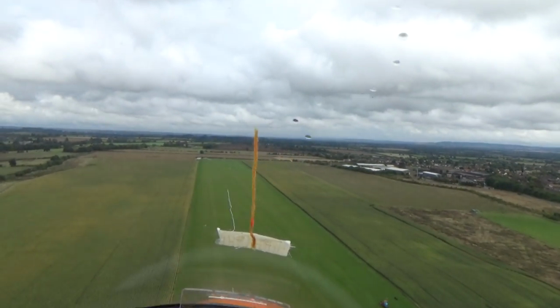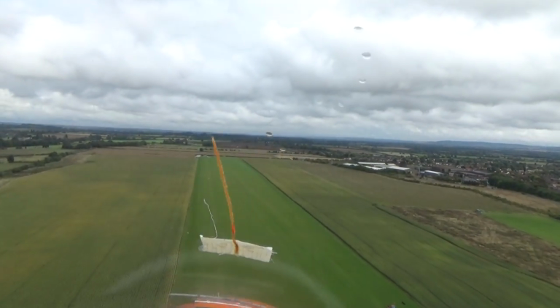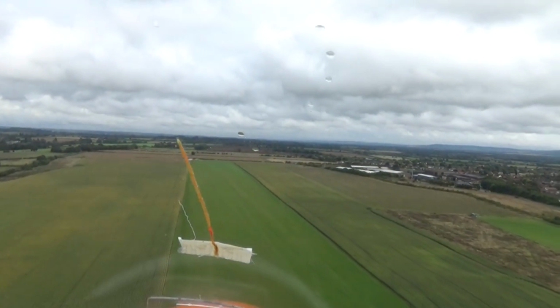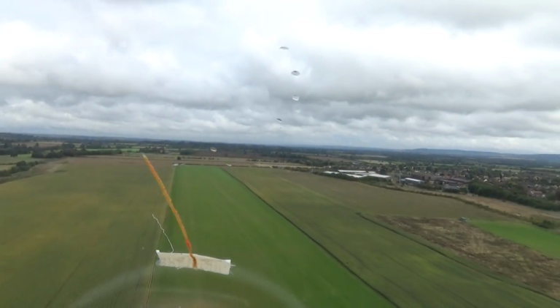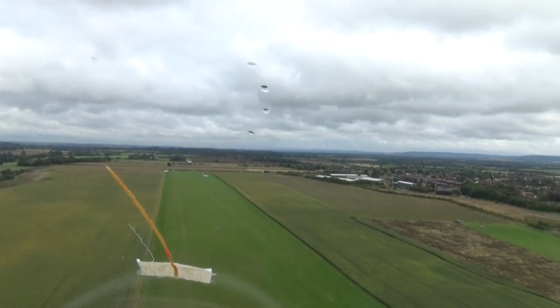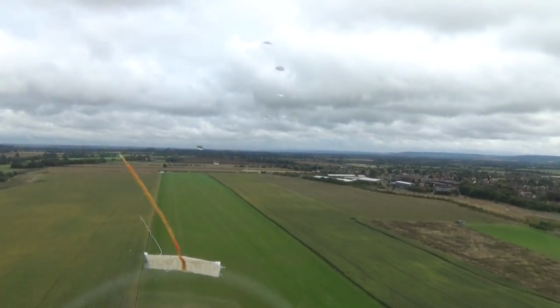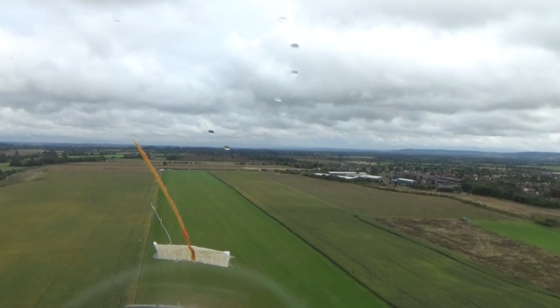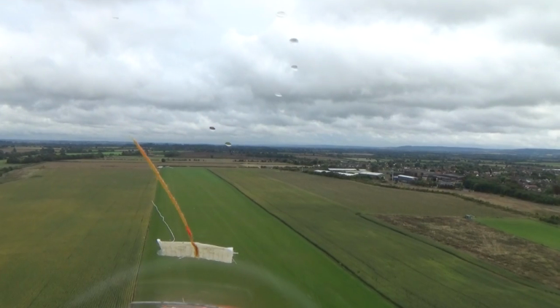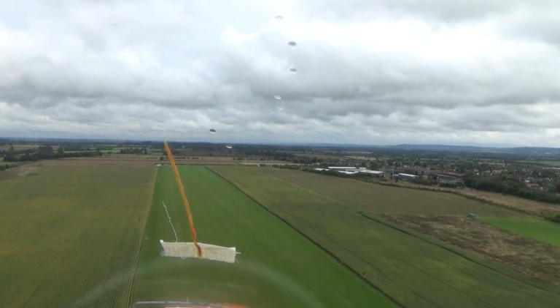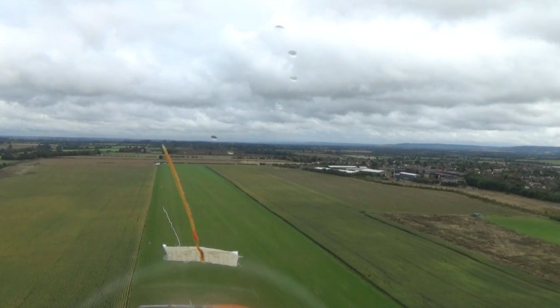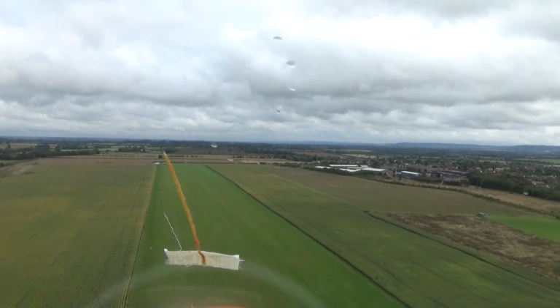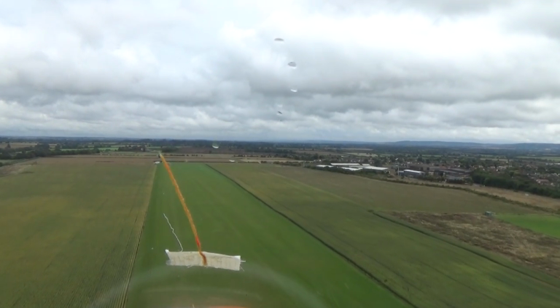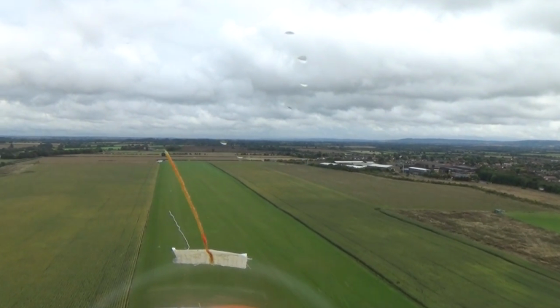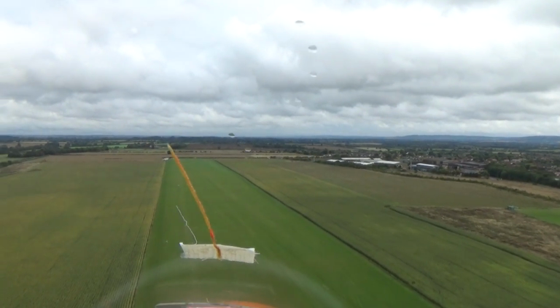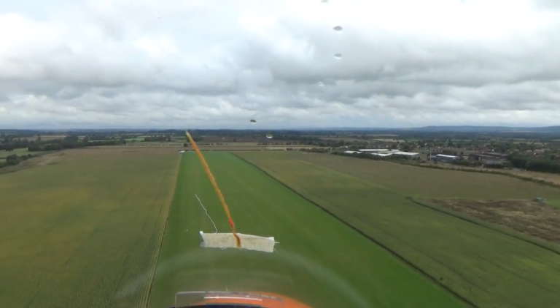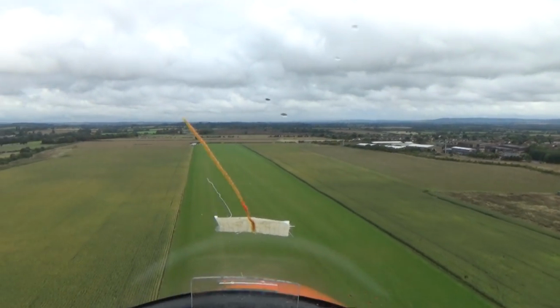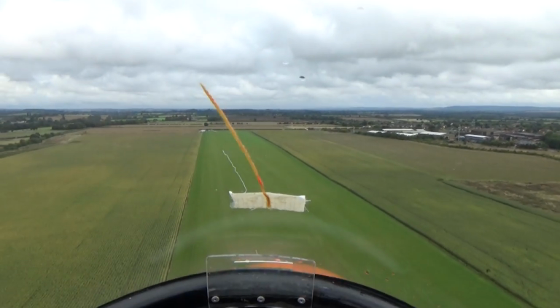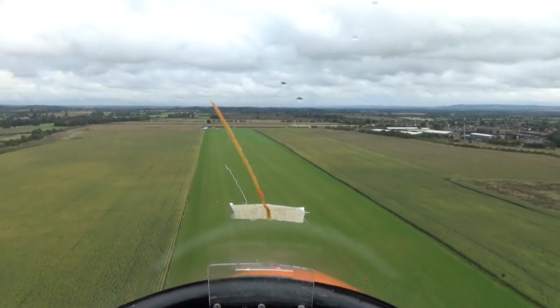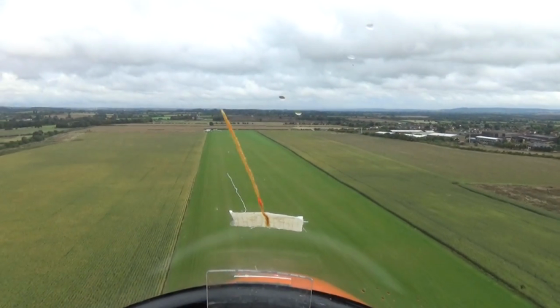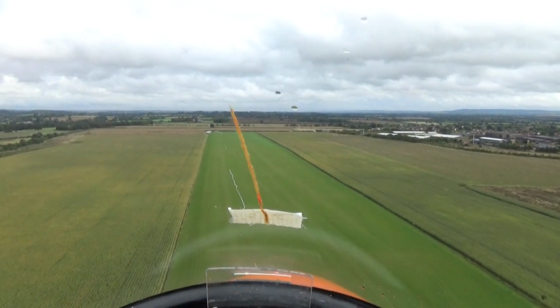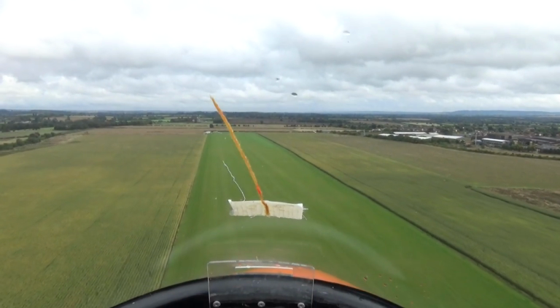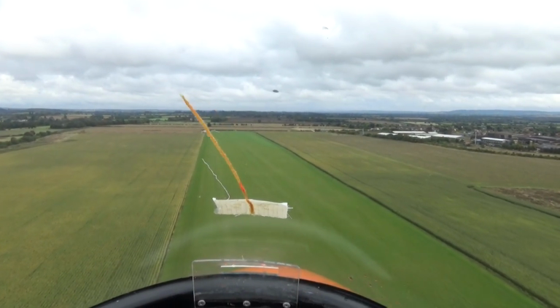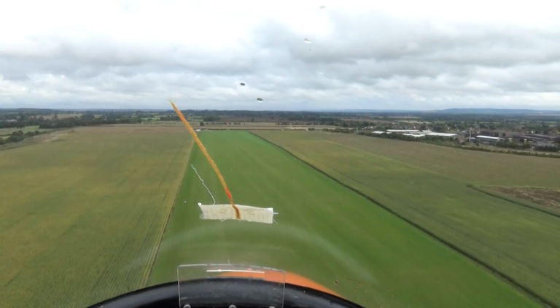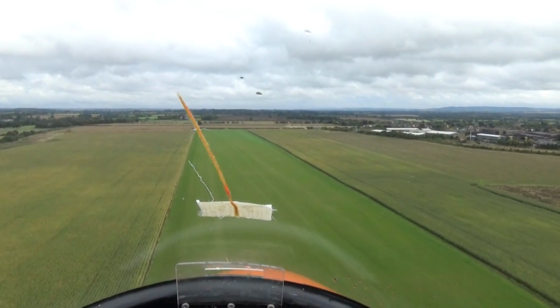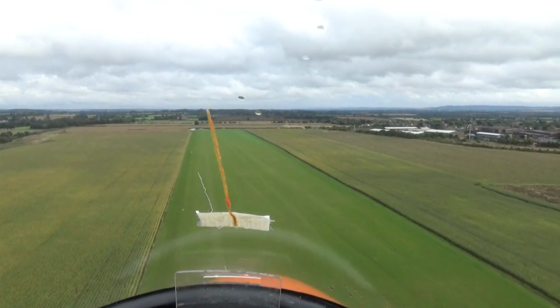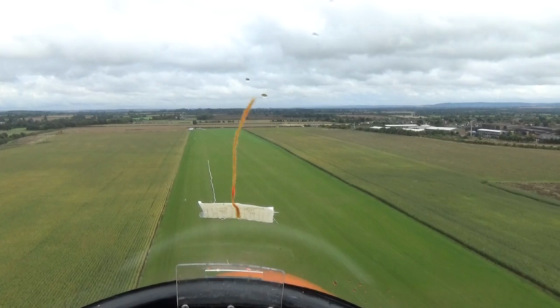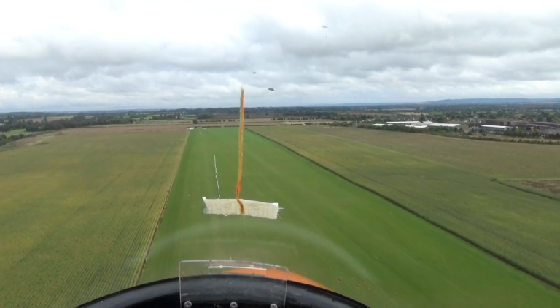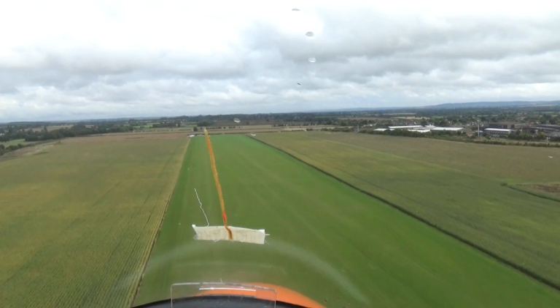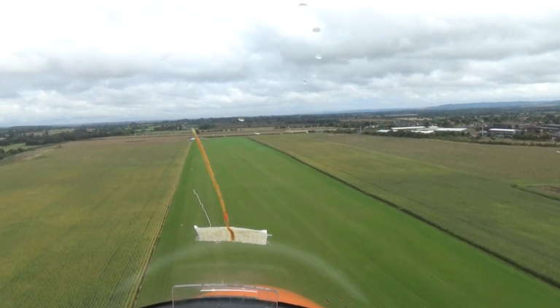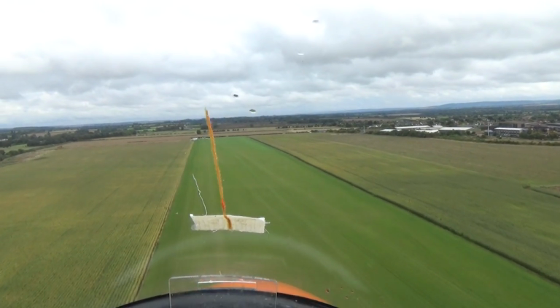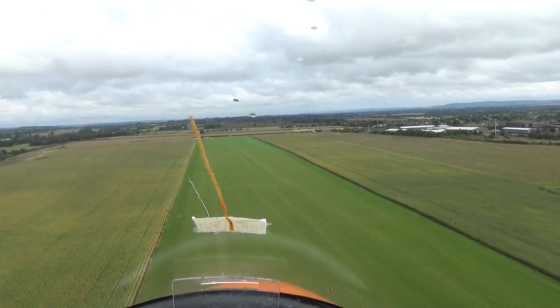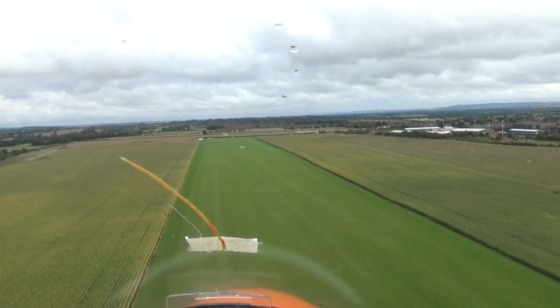All the lads — I said get your video ready and video the landing. They all said they hadn't got any space. I'm using the proper camera. Yeah, well, that's the difference.